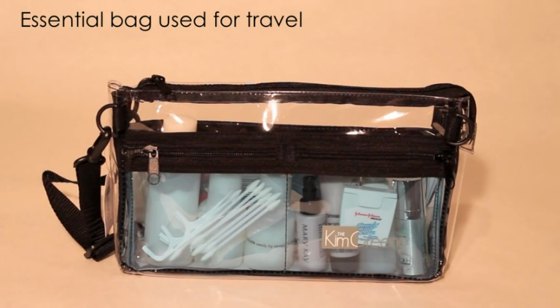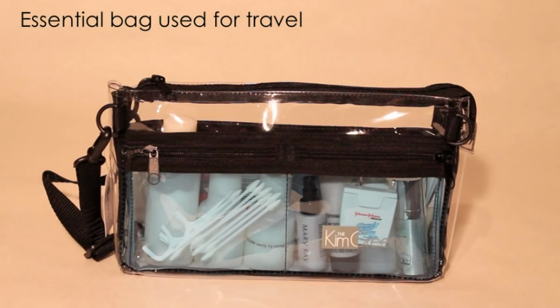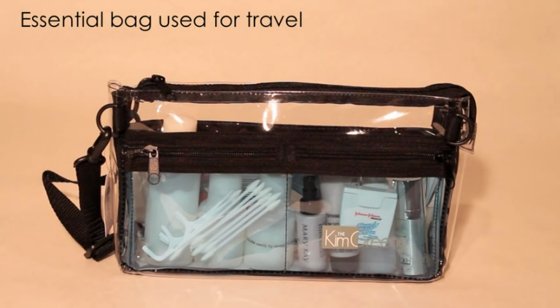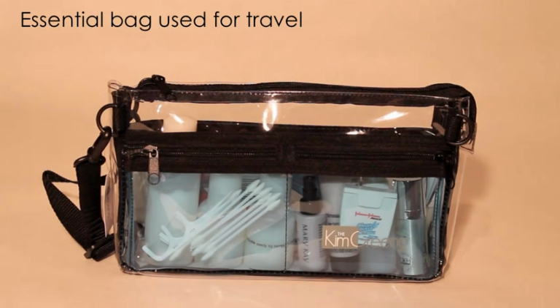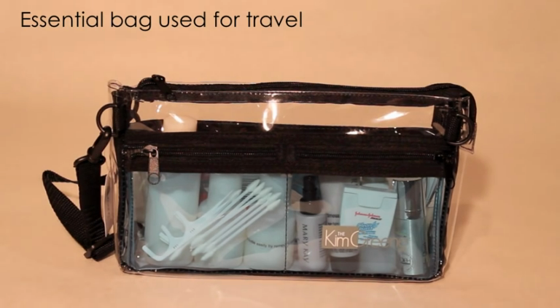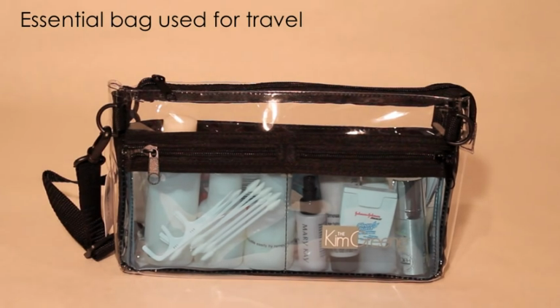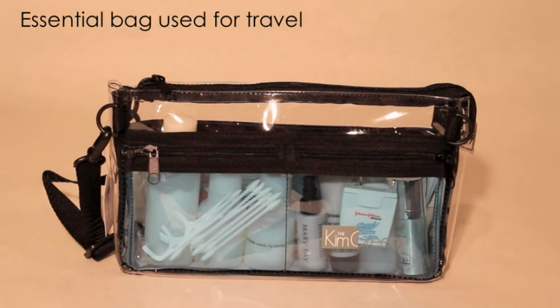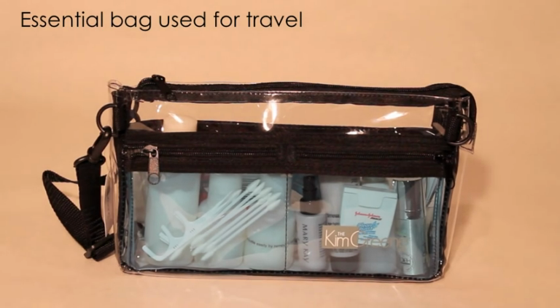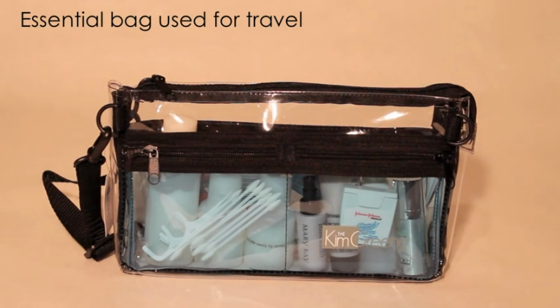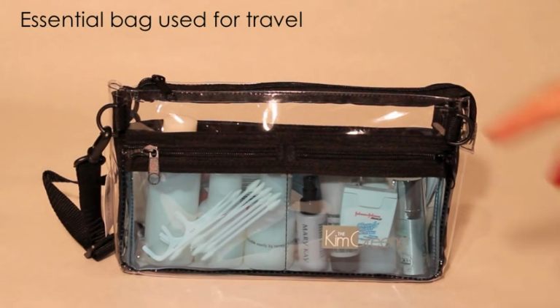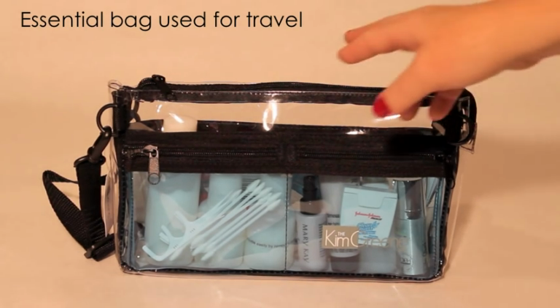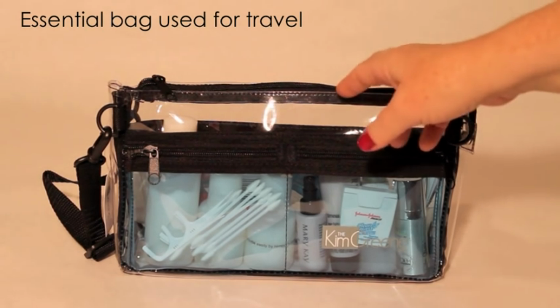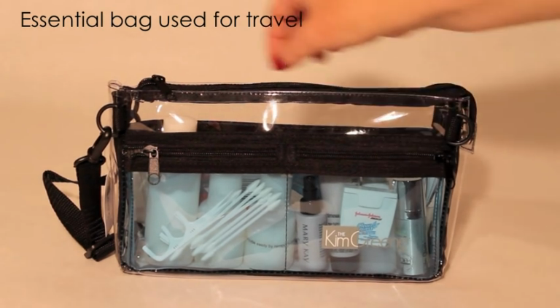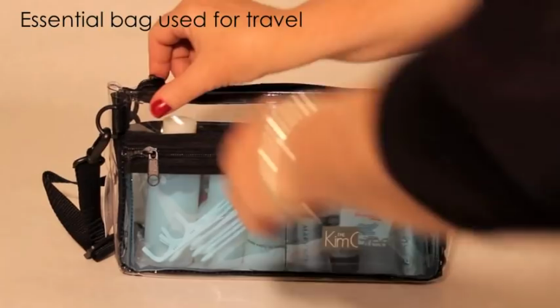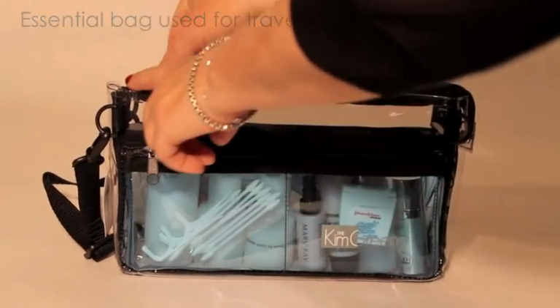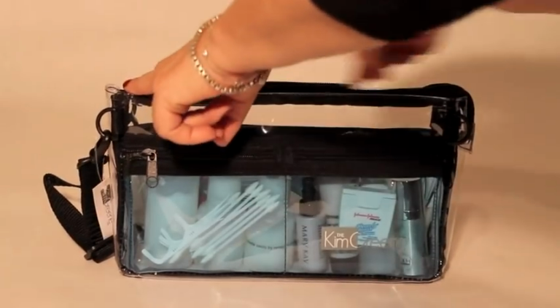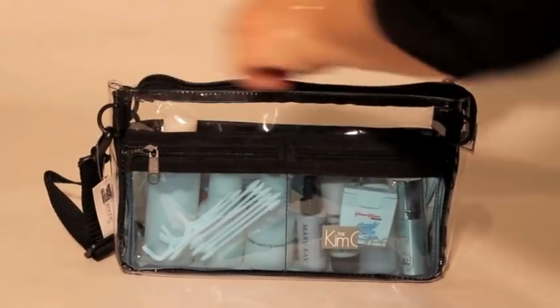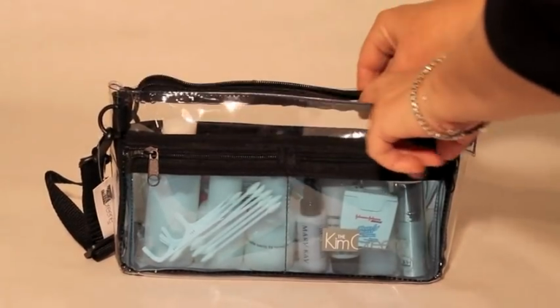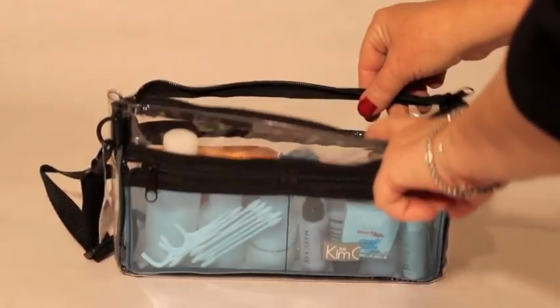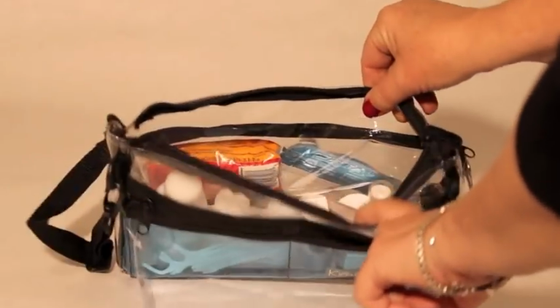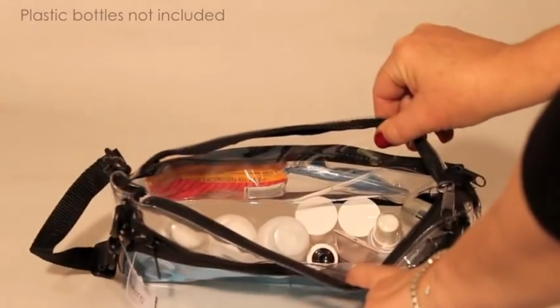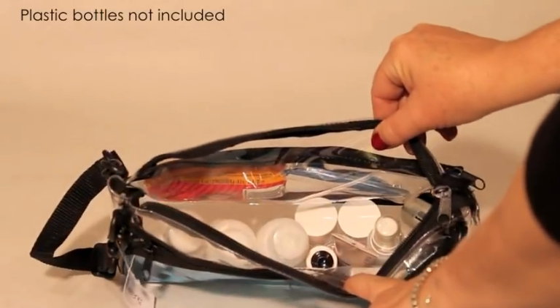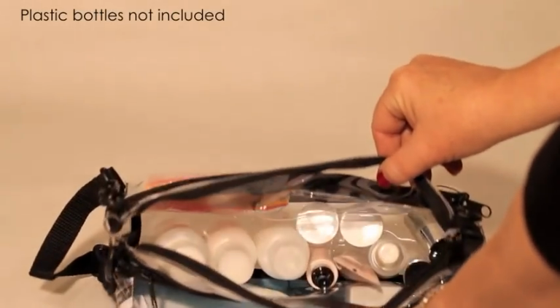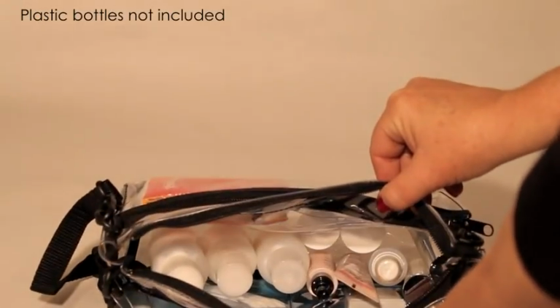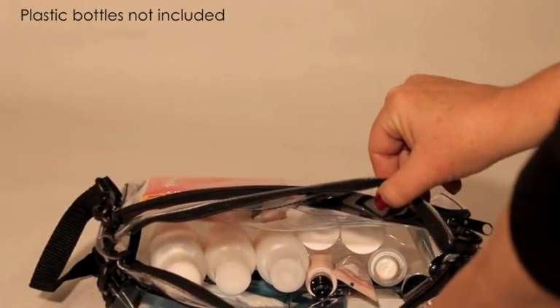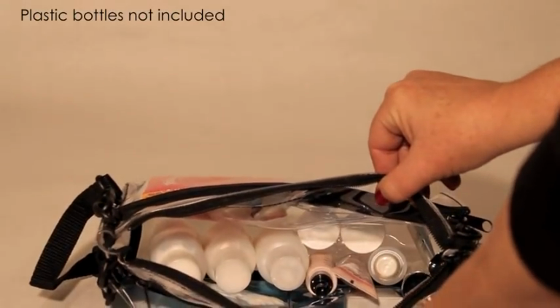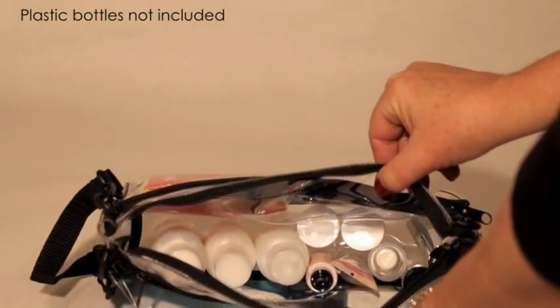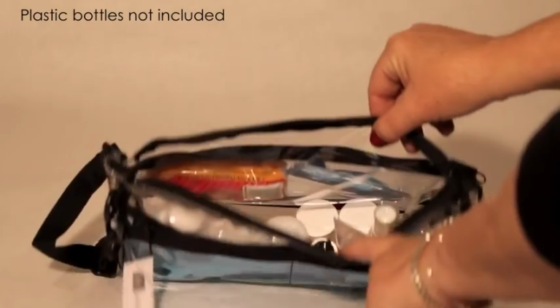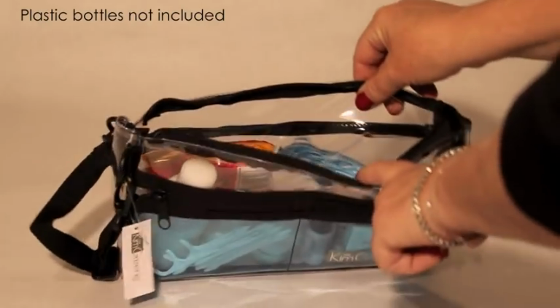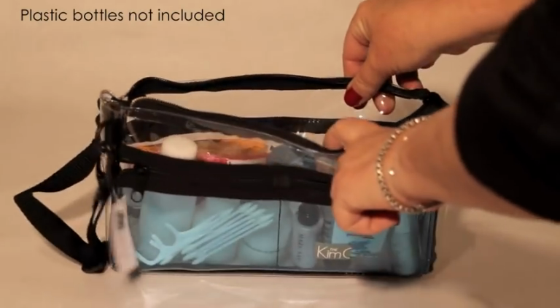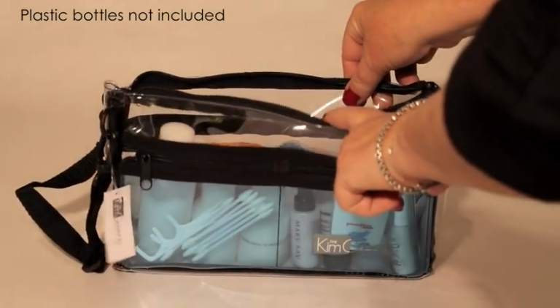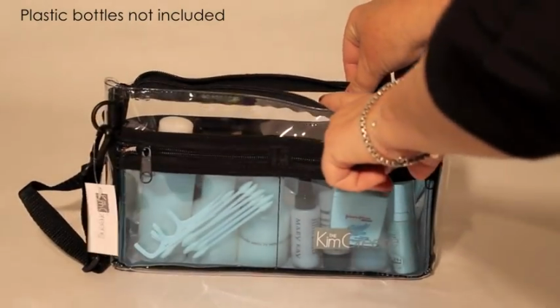The essential bag makes a great travel bag. I always take this on the plane with me. It fits your mini bottles of shampoo and conditioner perfectly. I keep my other travel essentials organized in the three outer pockets as well.